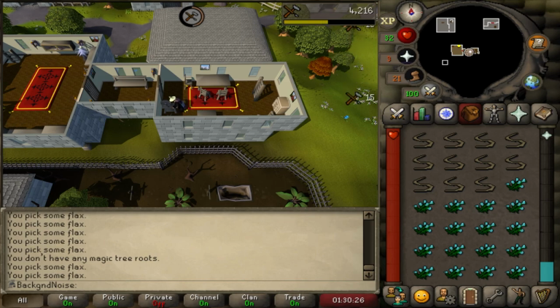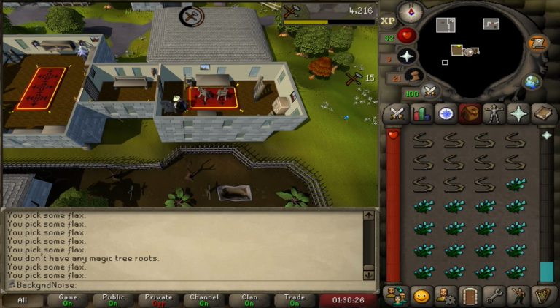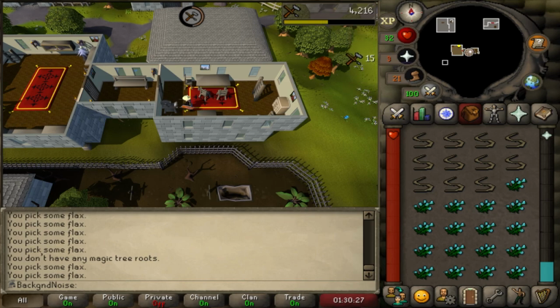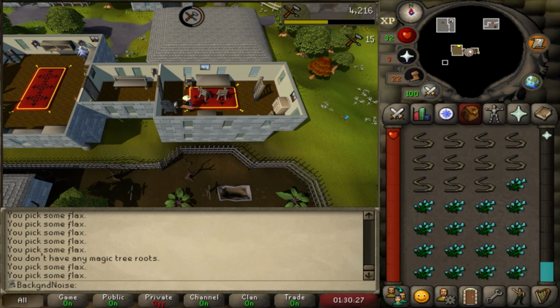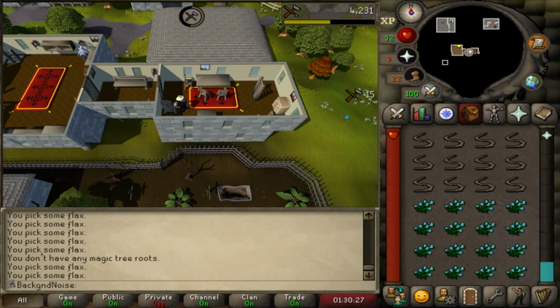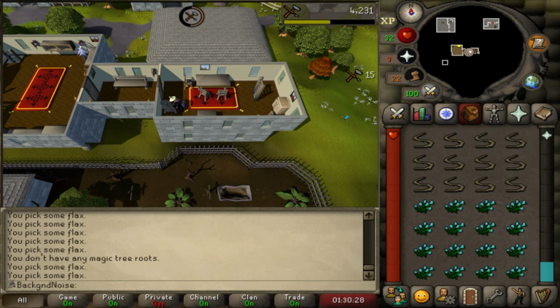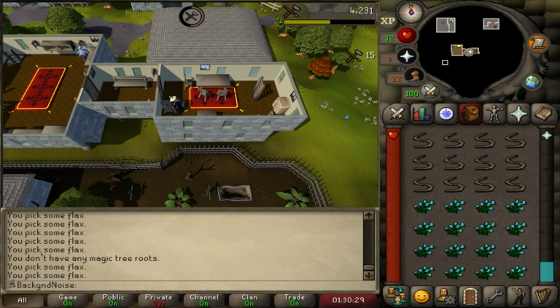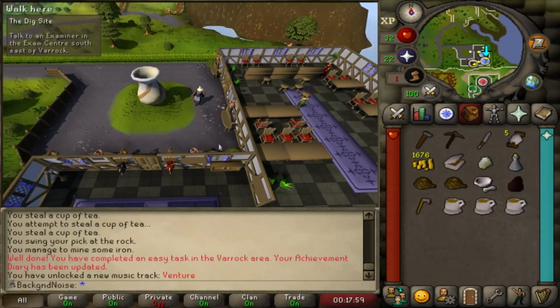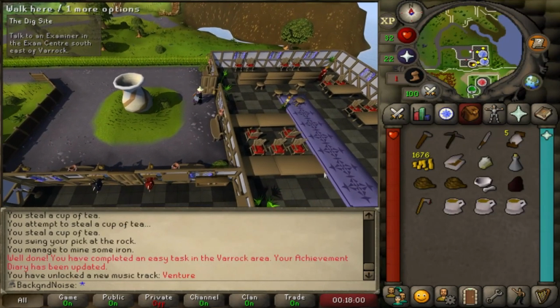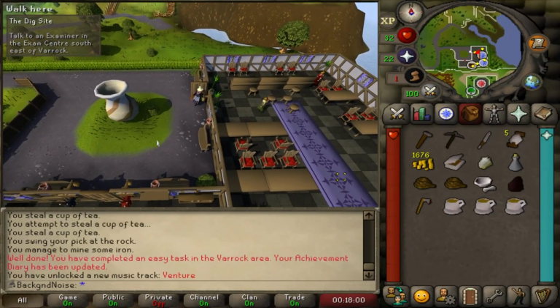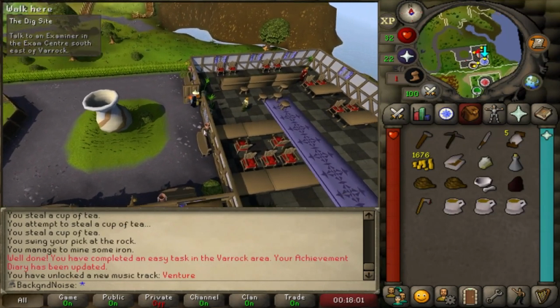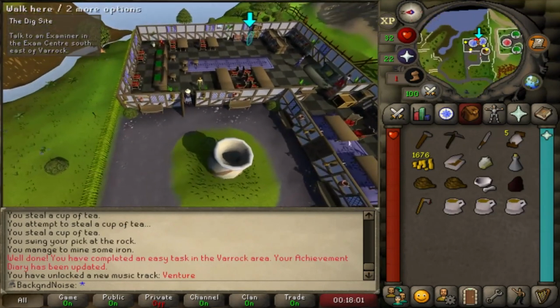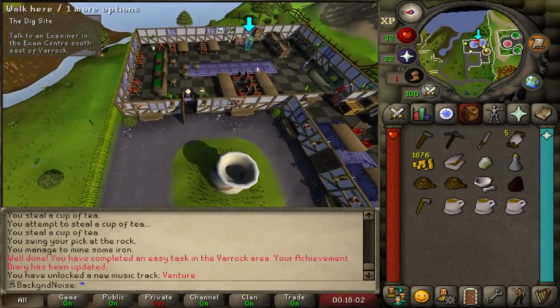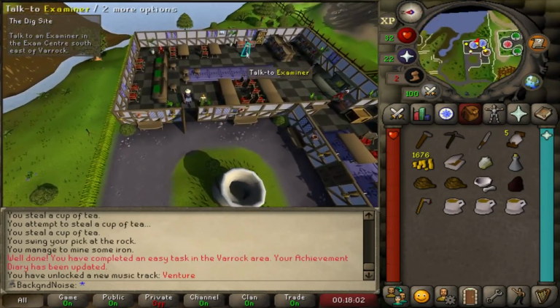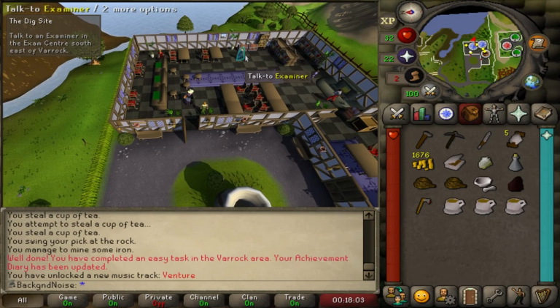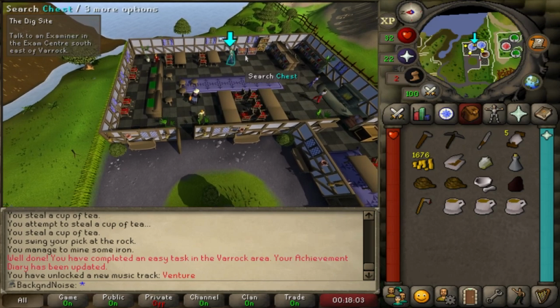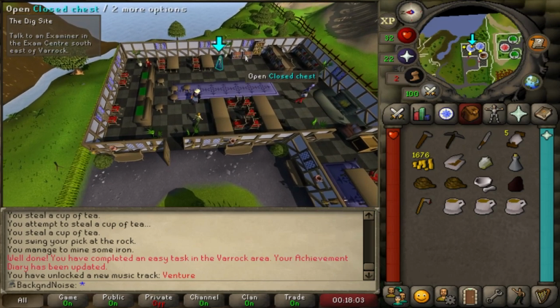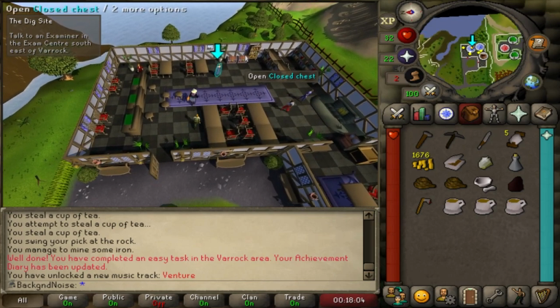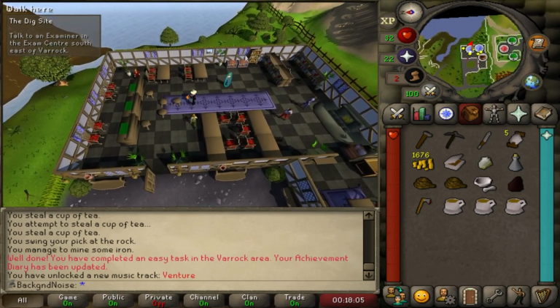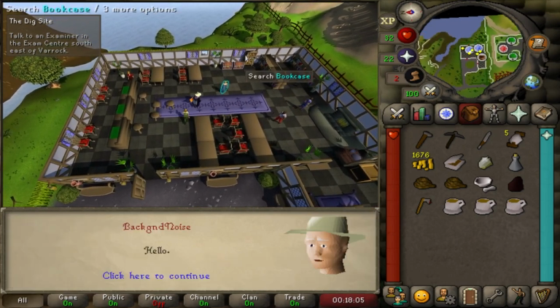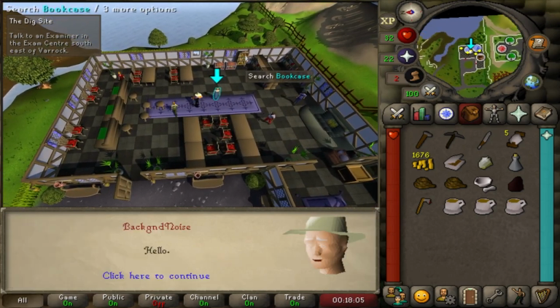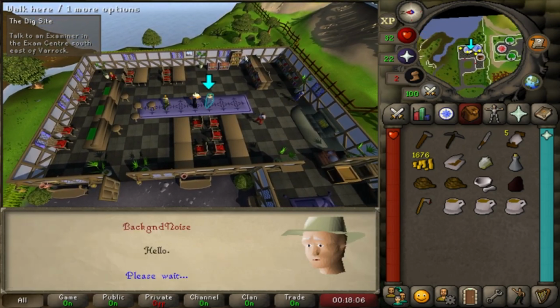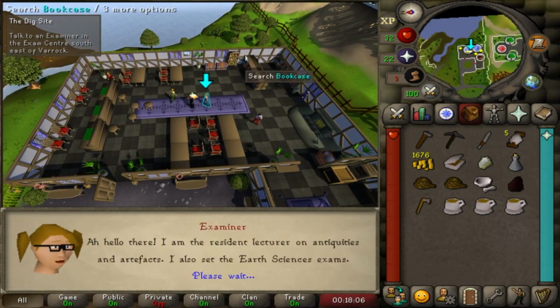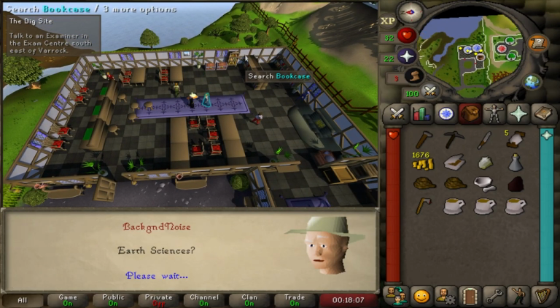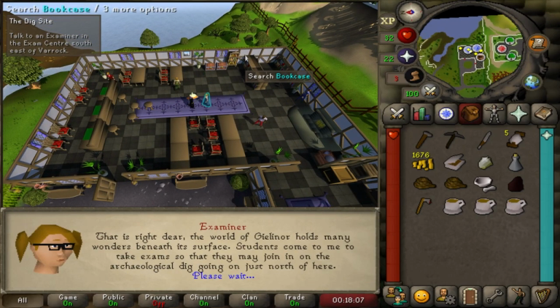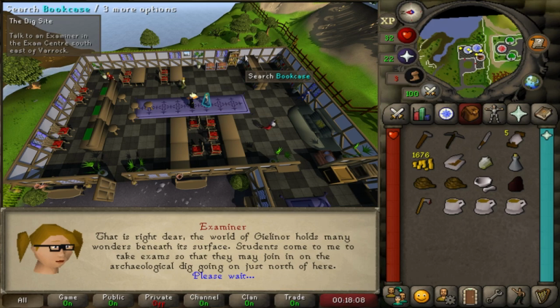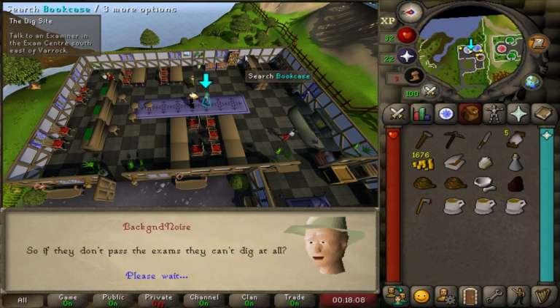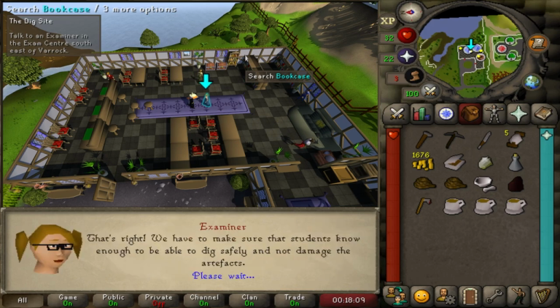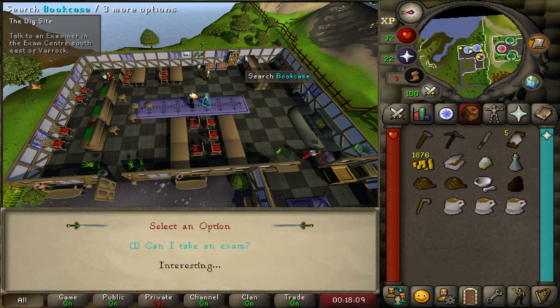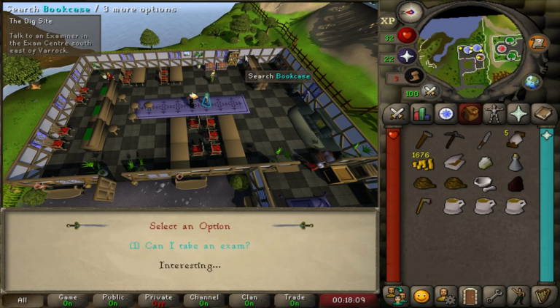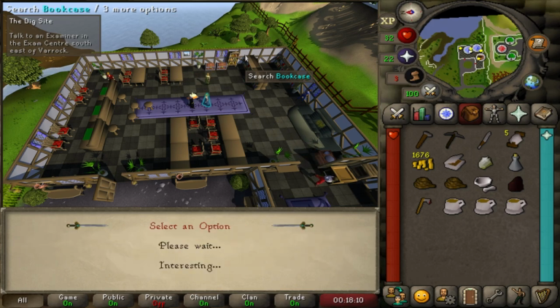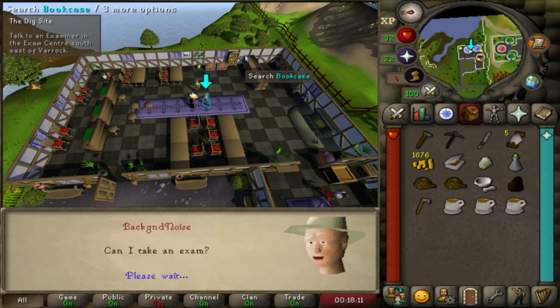Then I made bow strings from flax until level 20, rather than mining more silver. I was going to Seers' Village anyway to start Elemental Workshop 1, so why not? What had completely slipped my mind was that coal had a level requirement to mine. You spend so much time playing this game with at least level 35 mining that you kinda forget low-level resources have a level requirement at all.